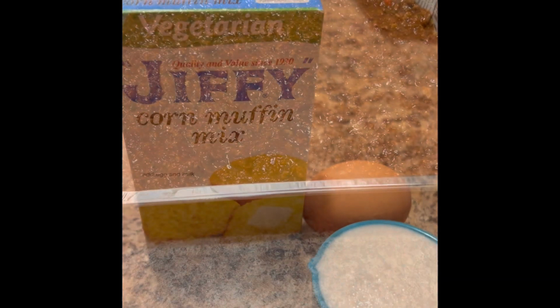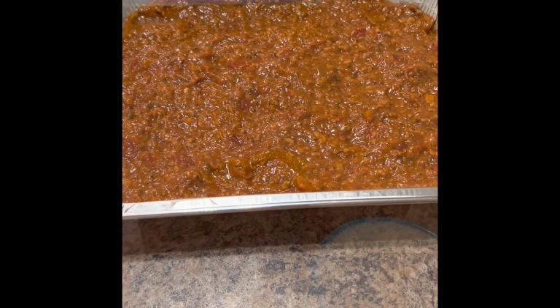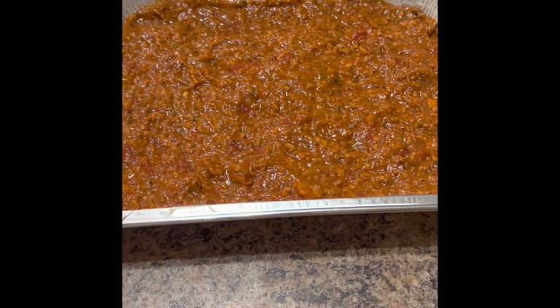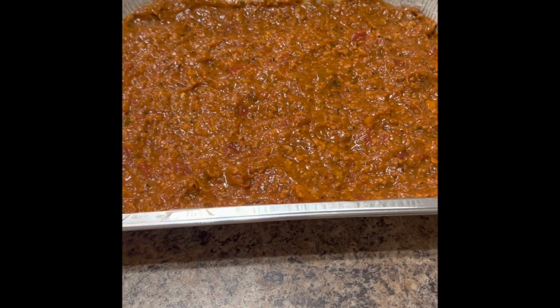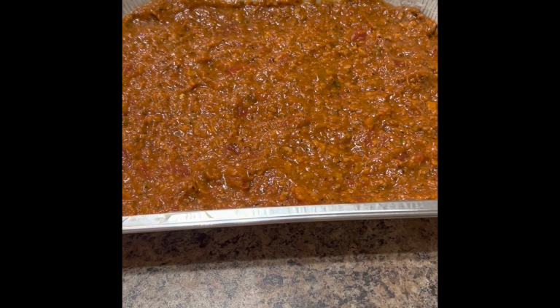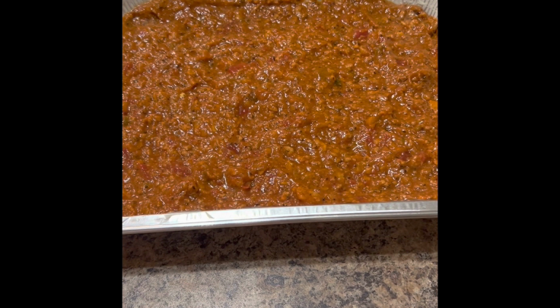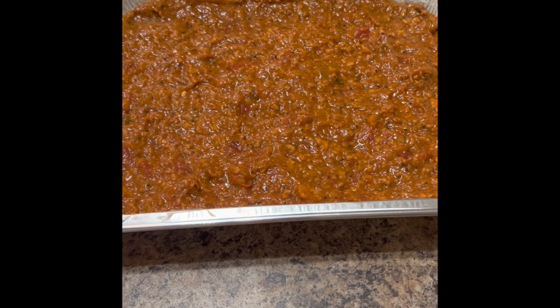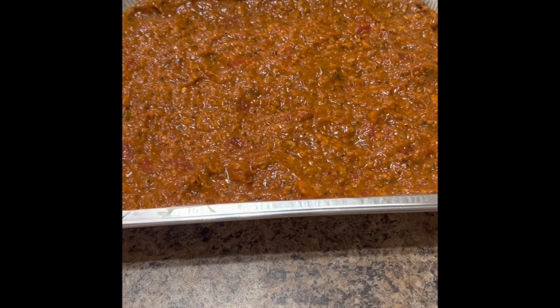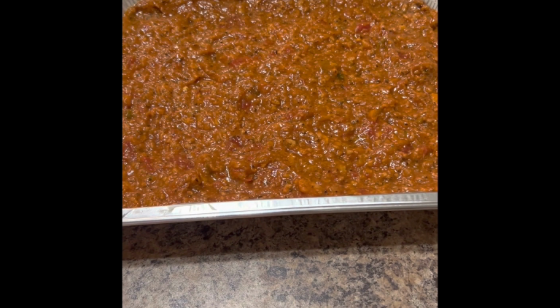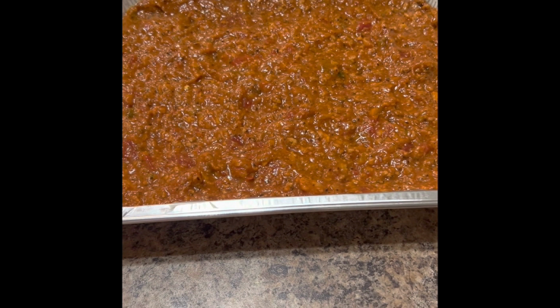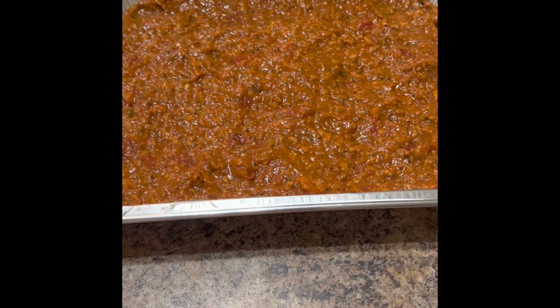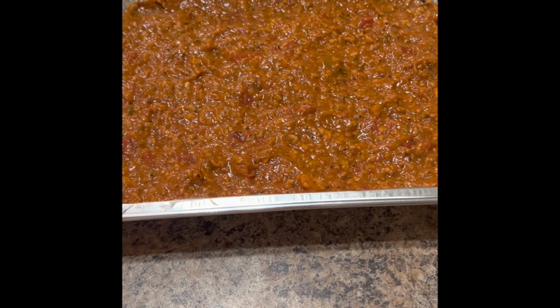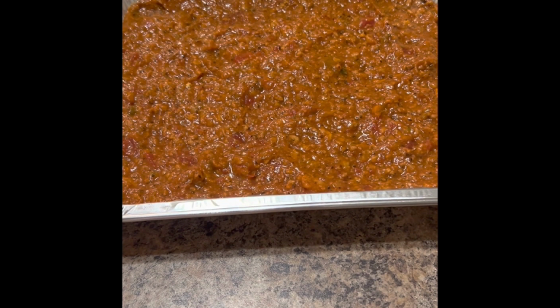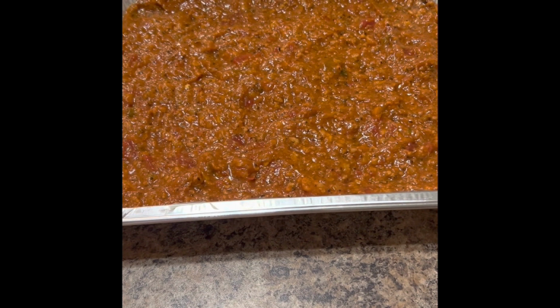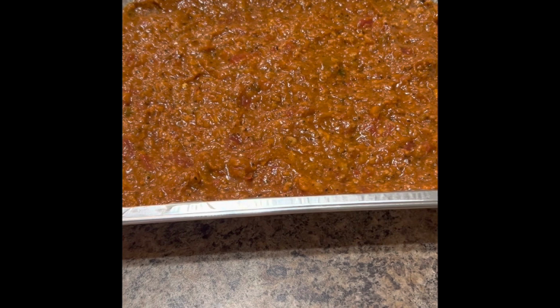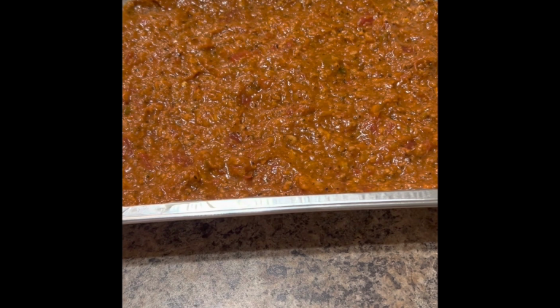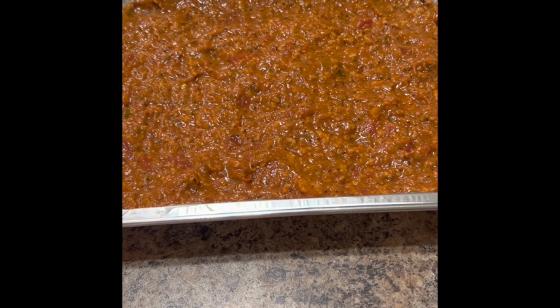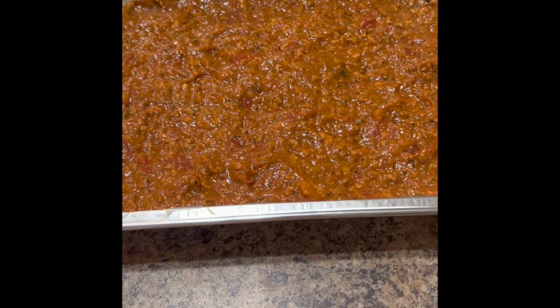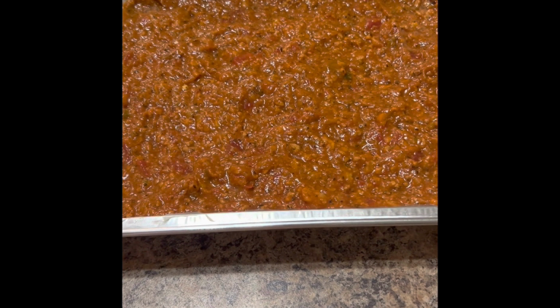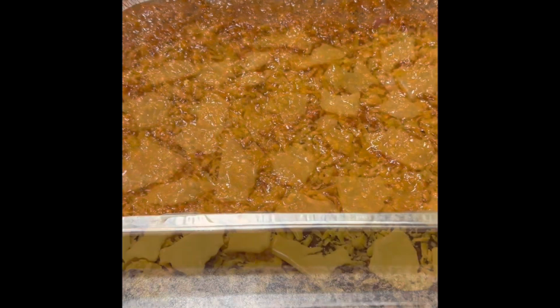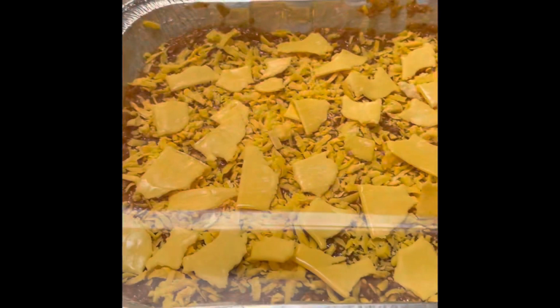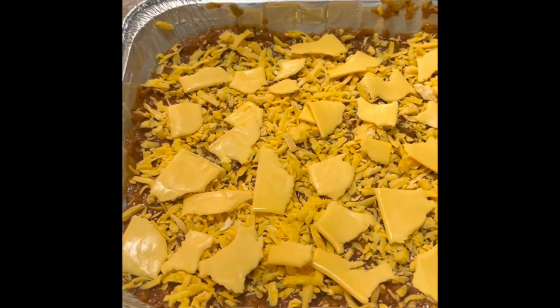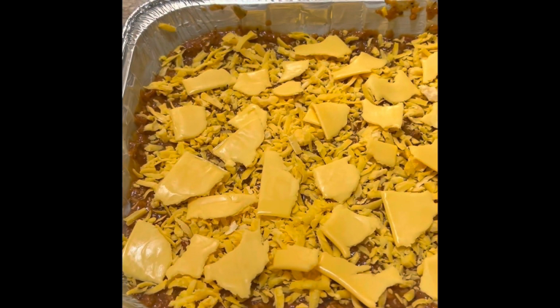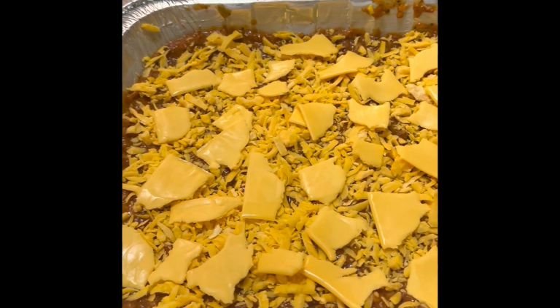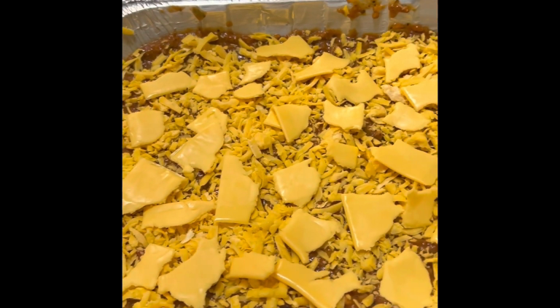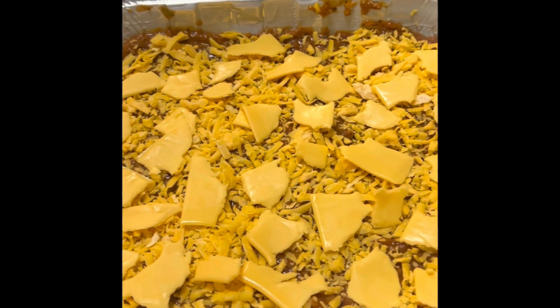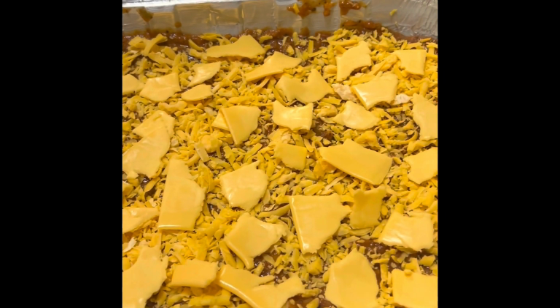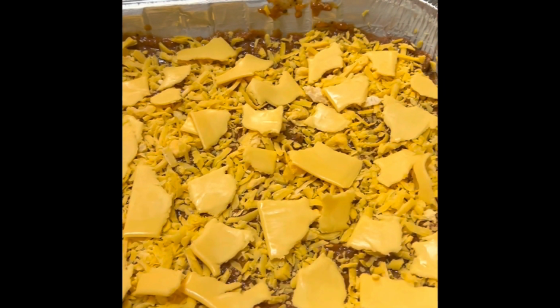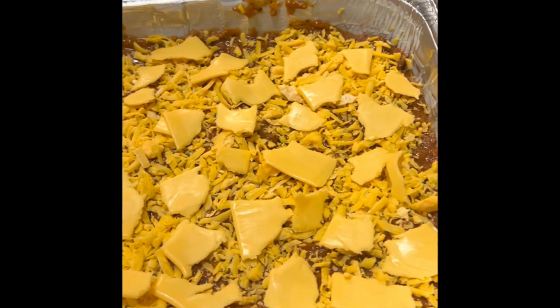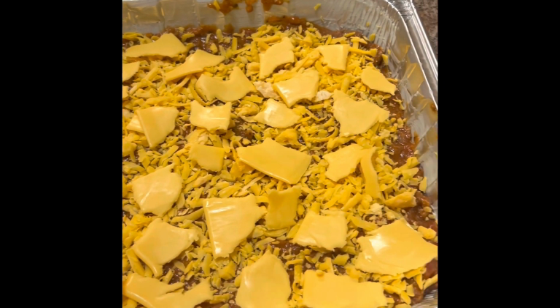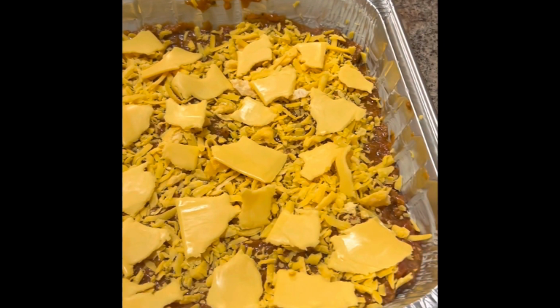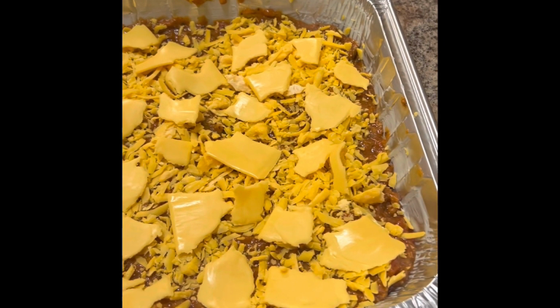Second step is to lightly butter your pan and then spread some of the spaghetti sauce at the bottom of your pan. Third step is to add the cheese on top of the spaghetti sauce.